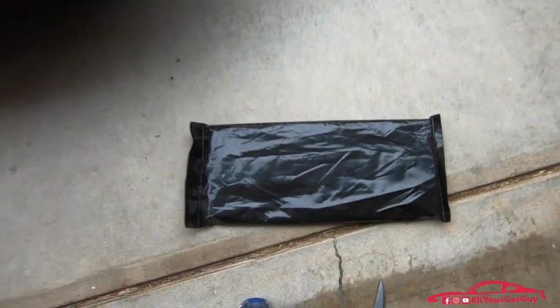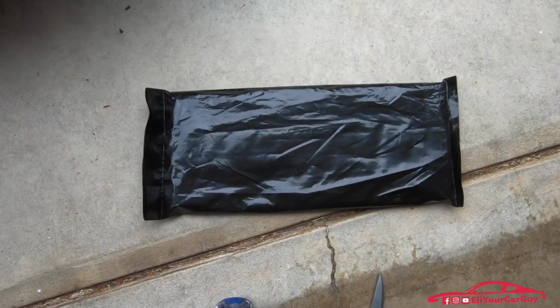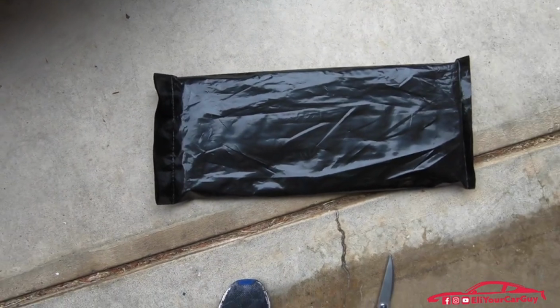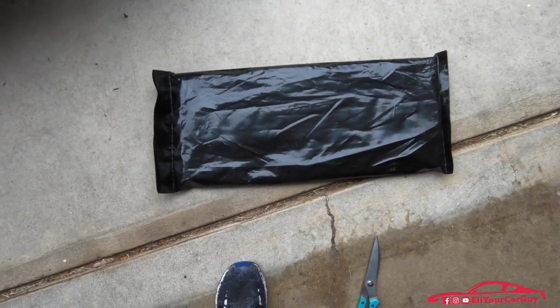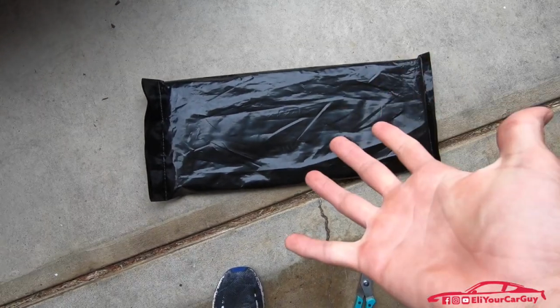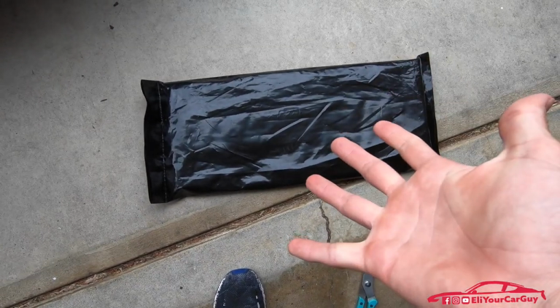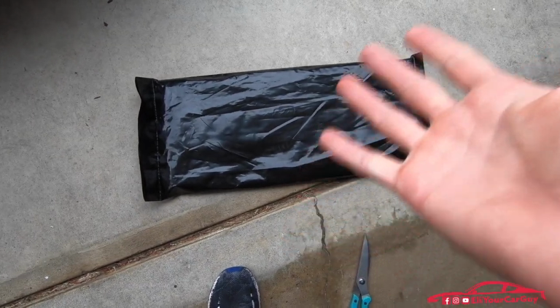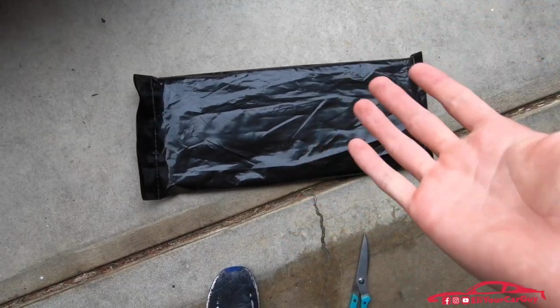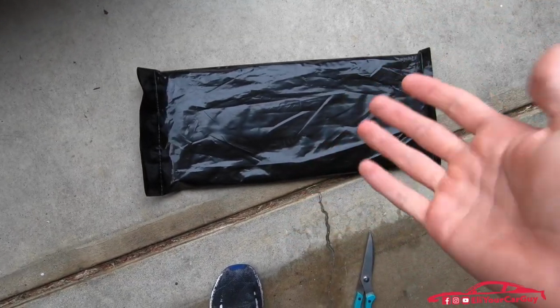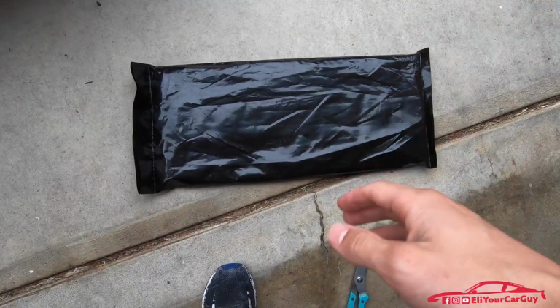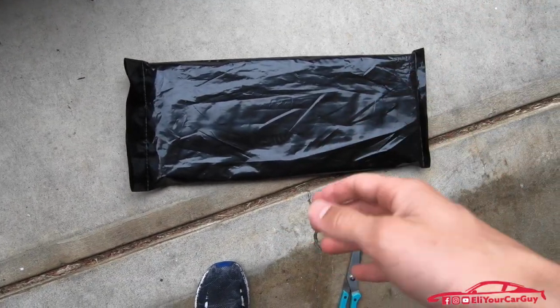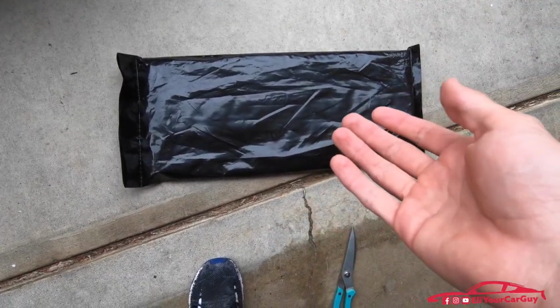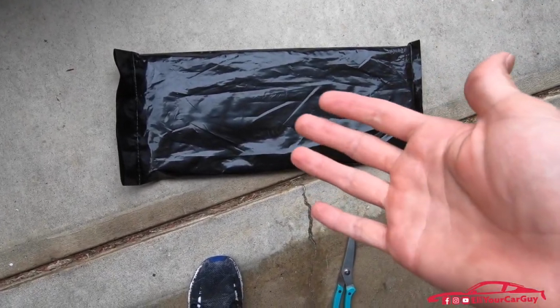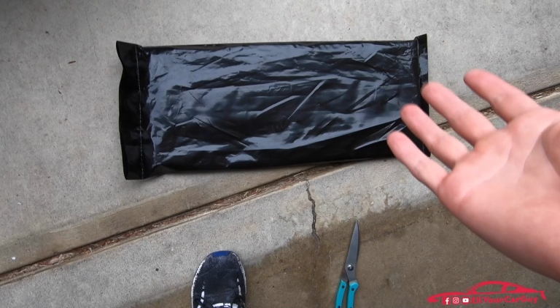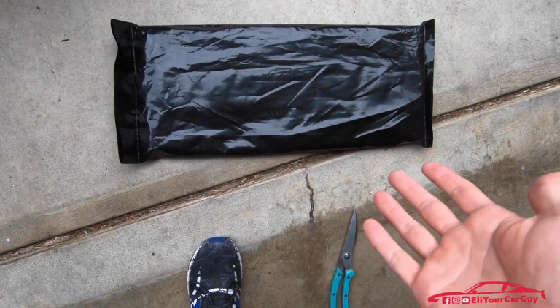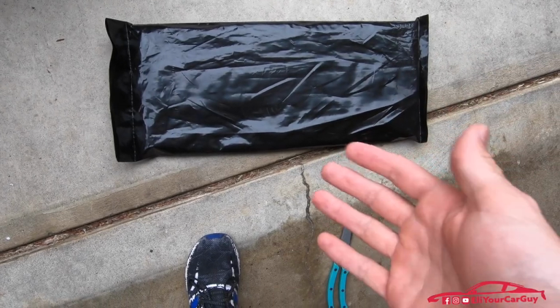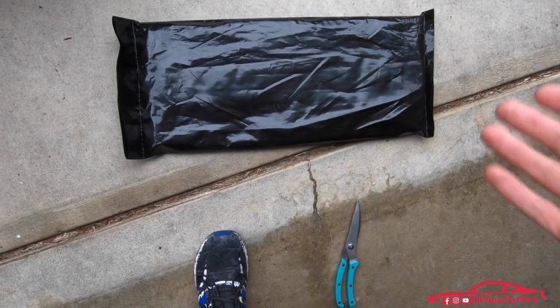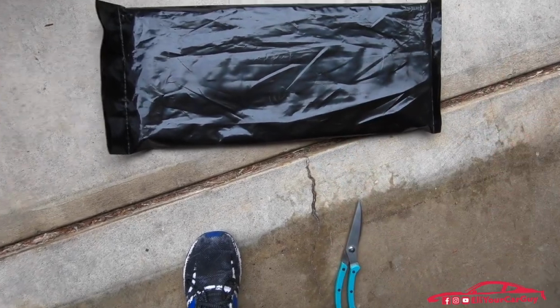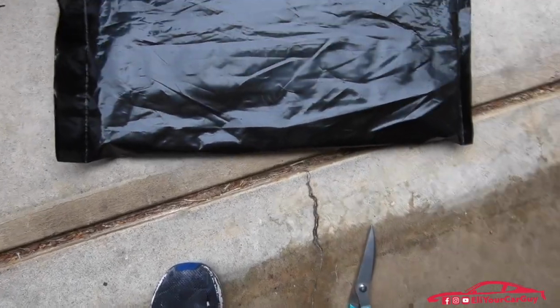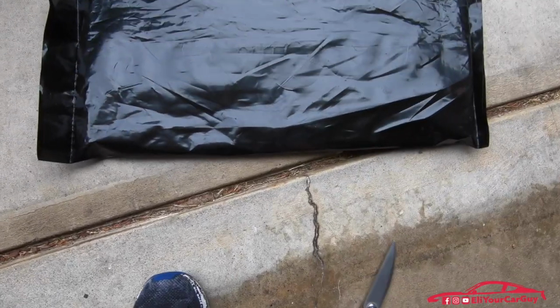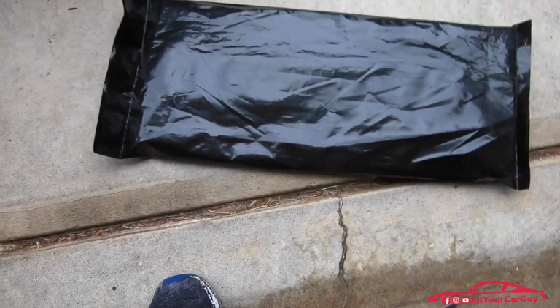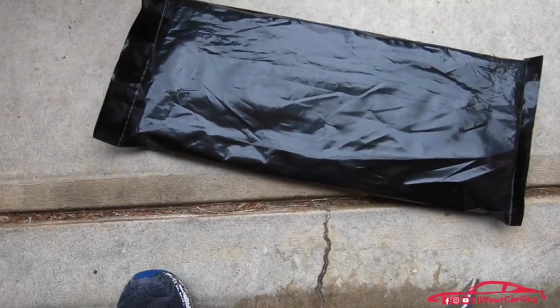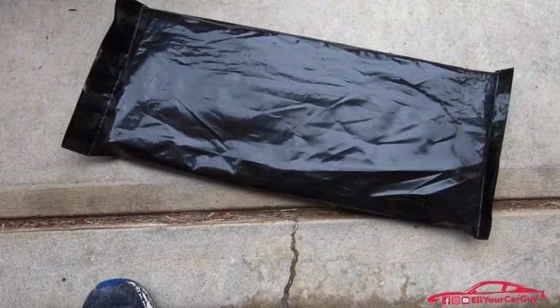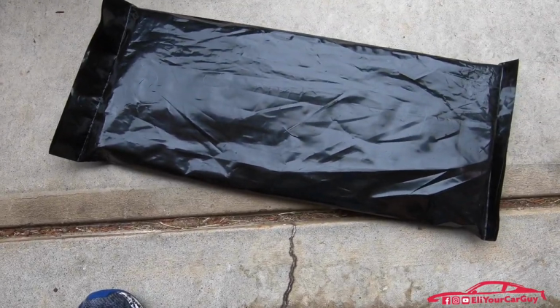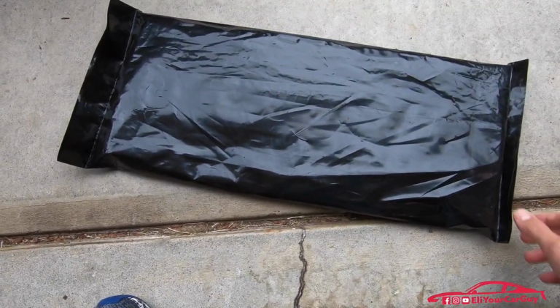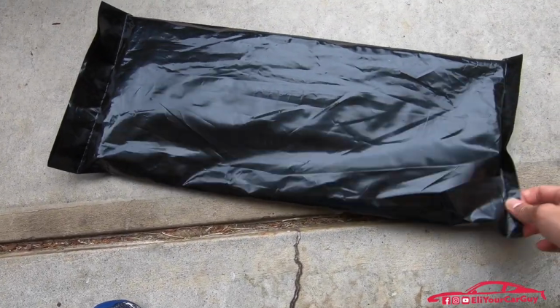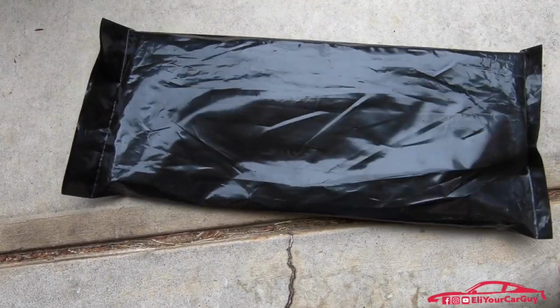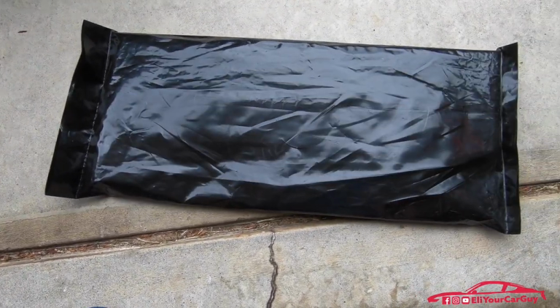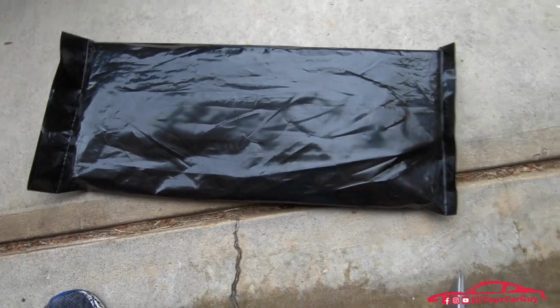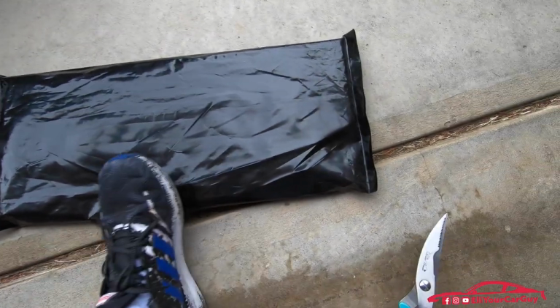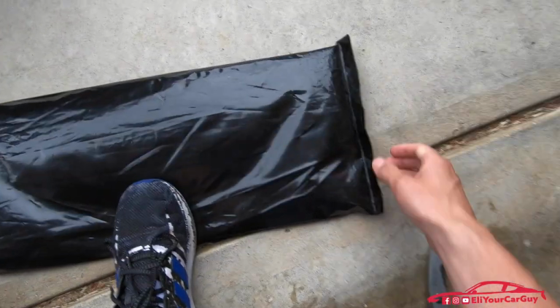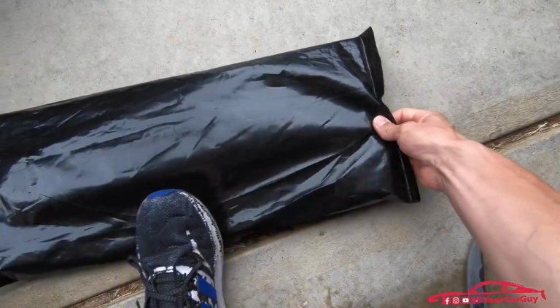Here we have the one that I ordered just now. I ordered this just a few days ago and it showed up within just a few days. I did pay for the FedEx option — it's a little bit extra to have it show up quicker.